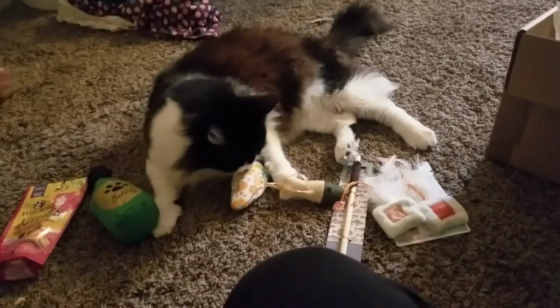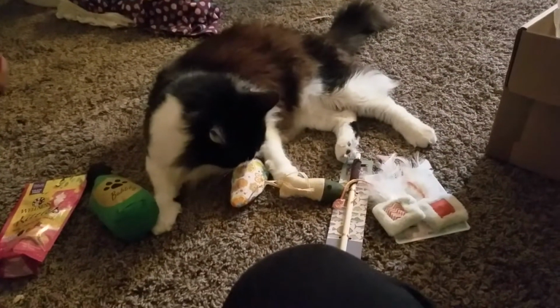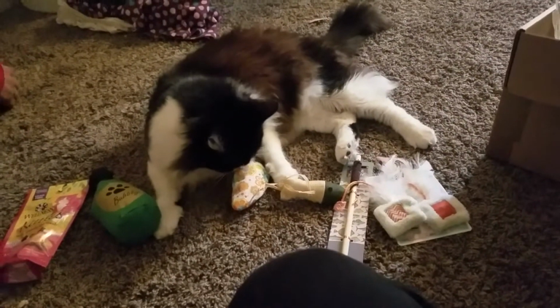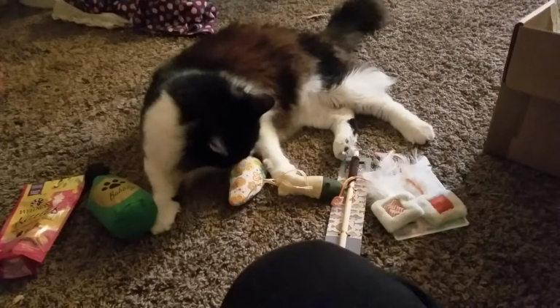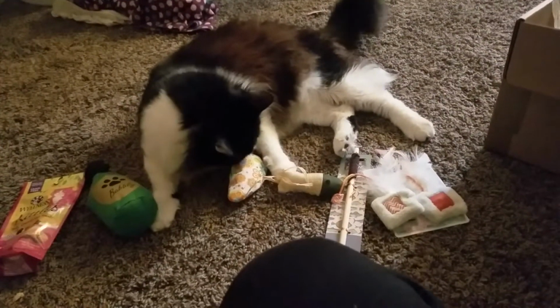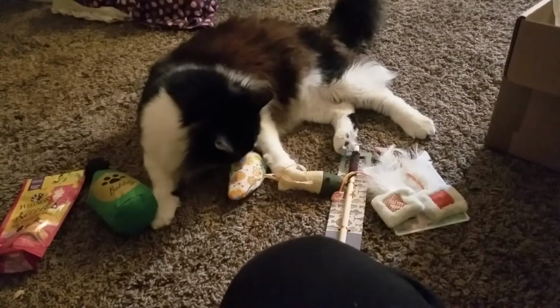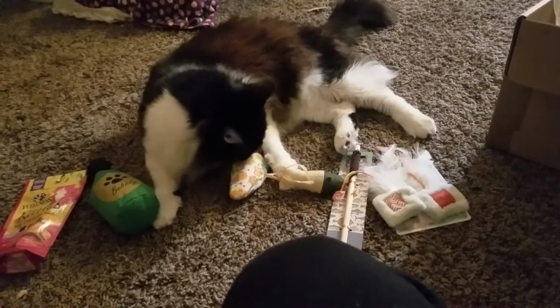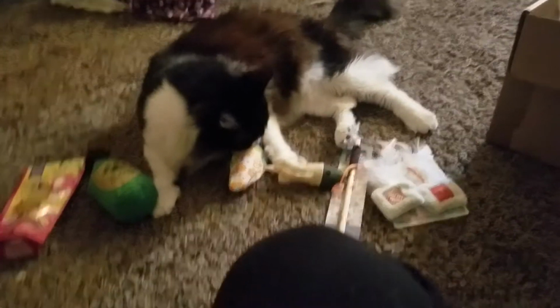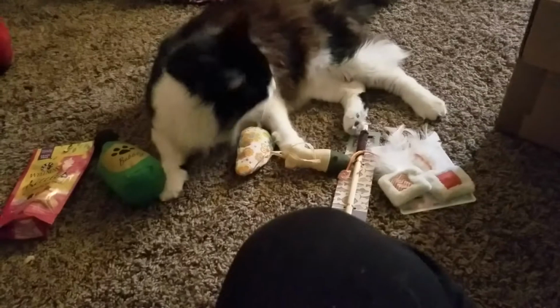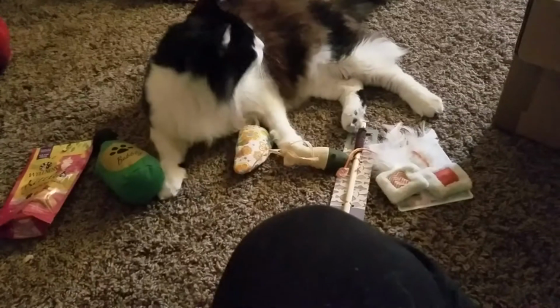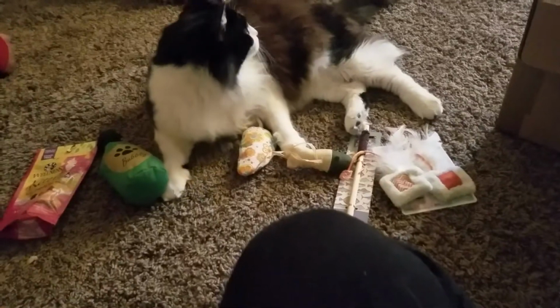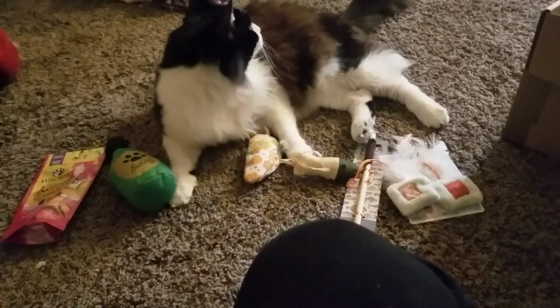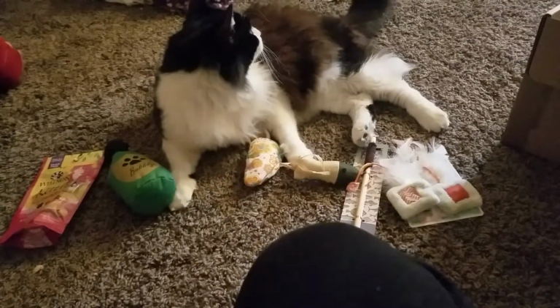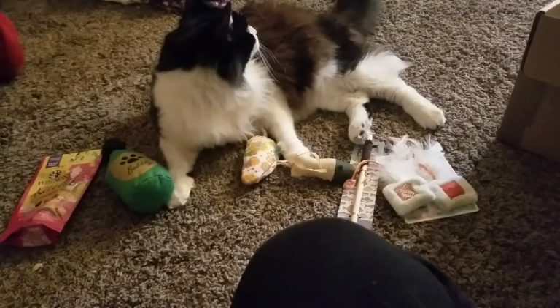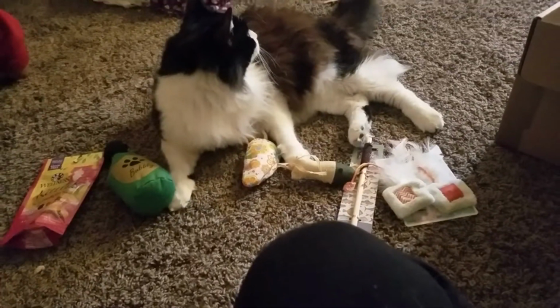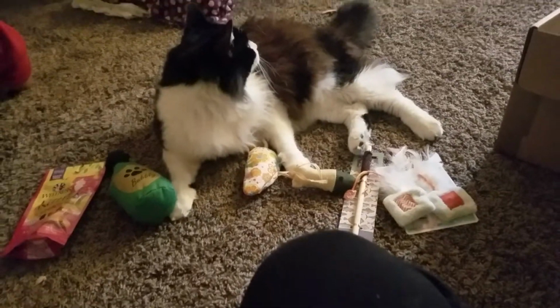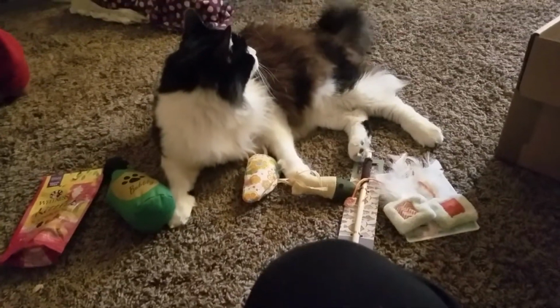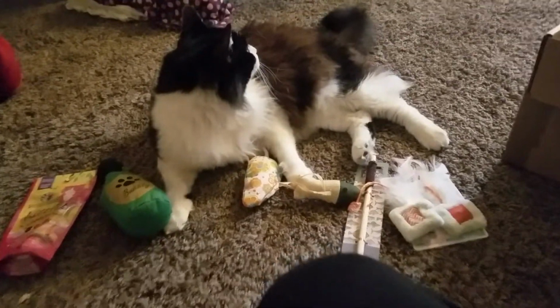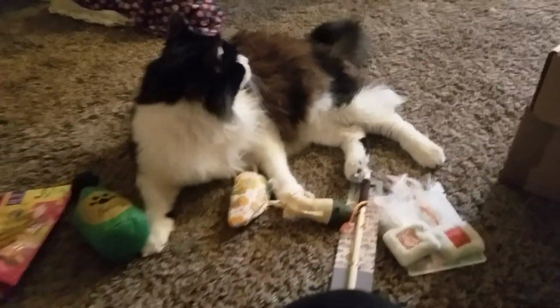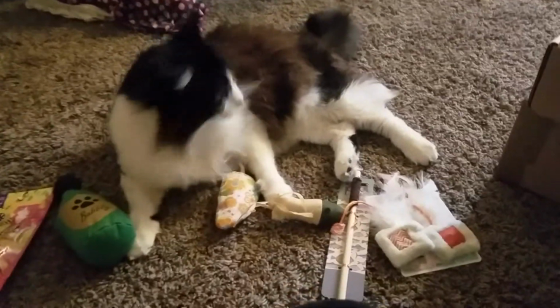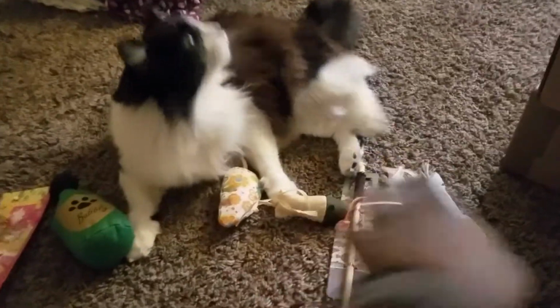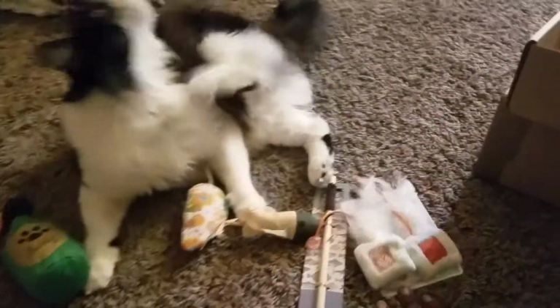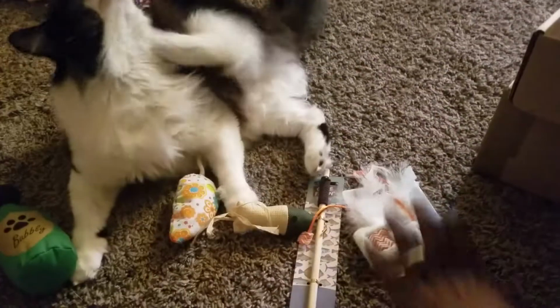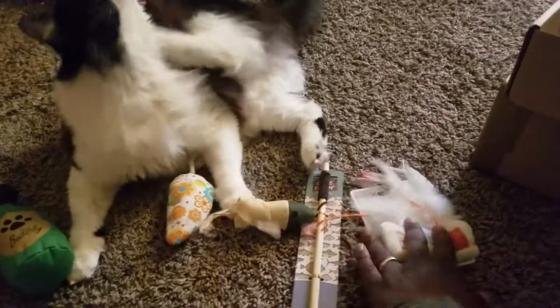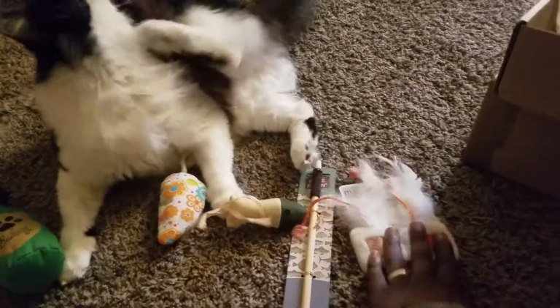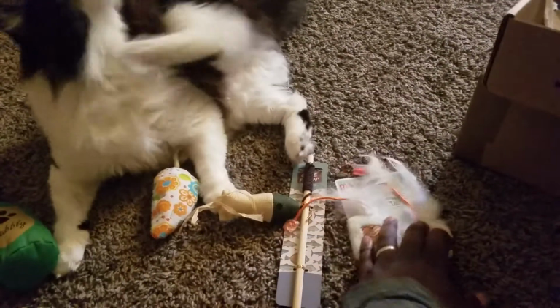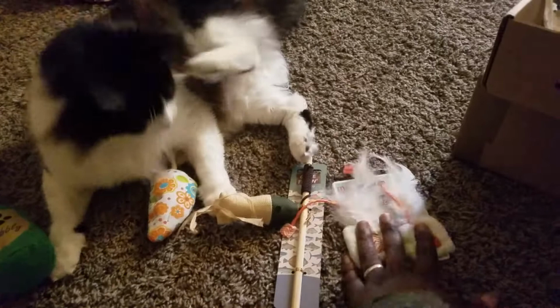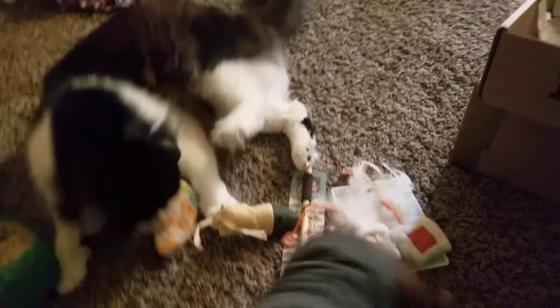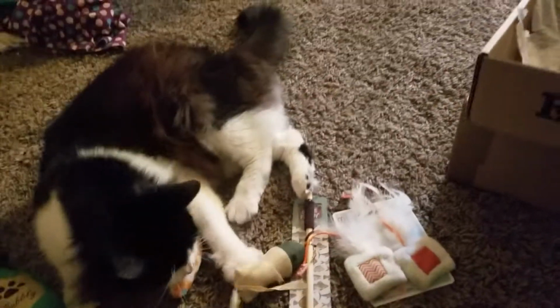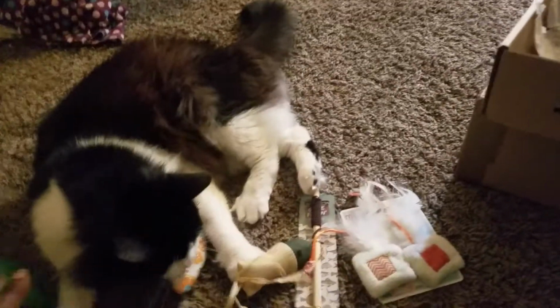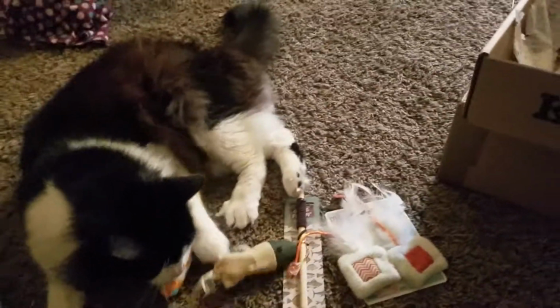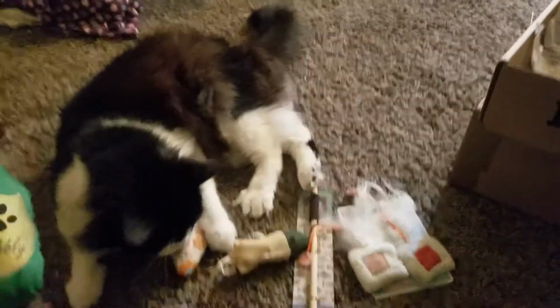I'm gonna go with the mouse. Y'all can tell me in your opinion what you think — is it a tie between the mouse, the tea party, or the little bubbly drum toy?